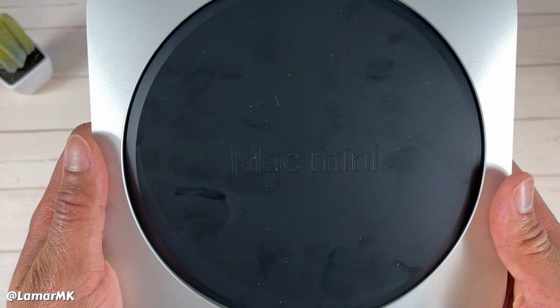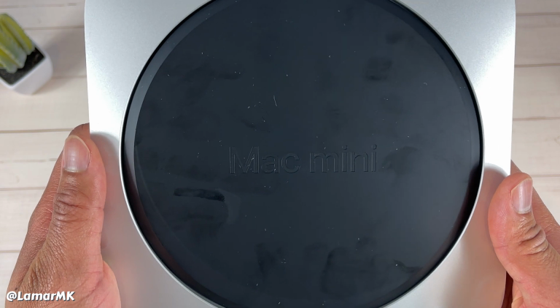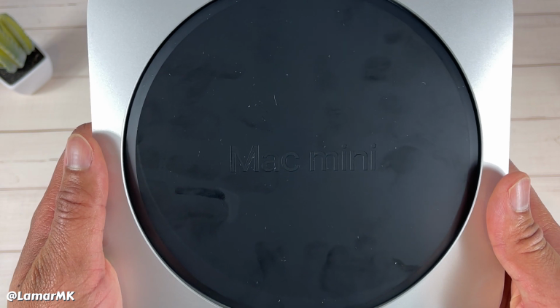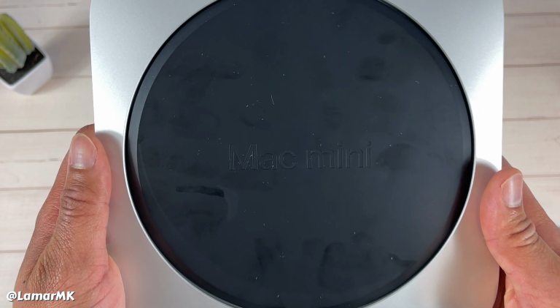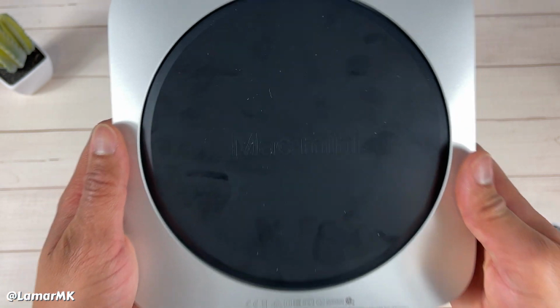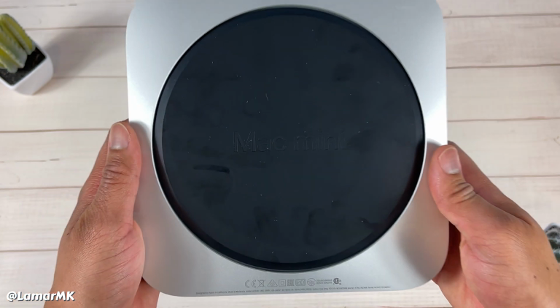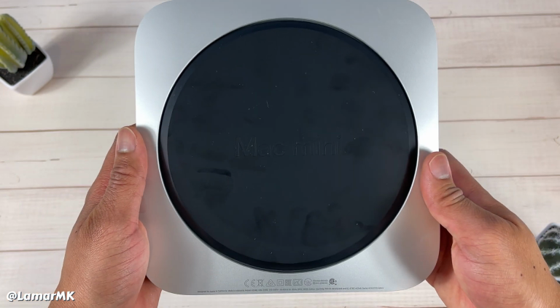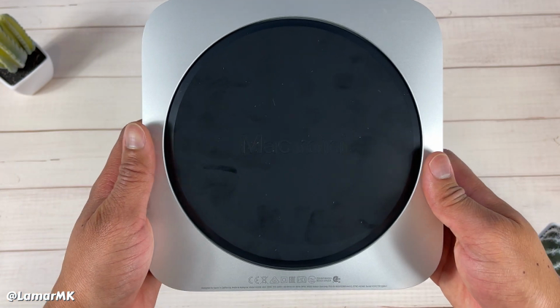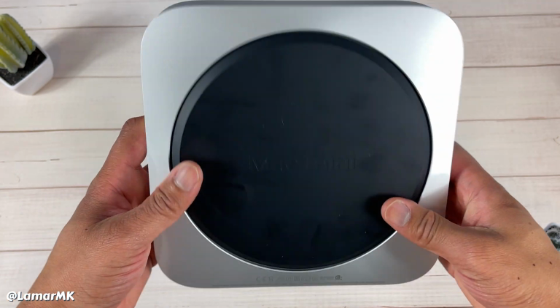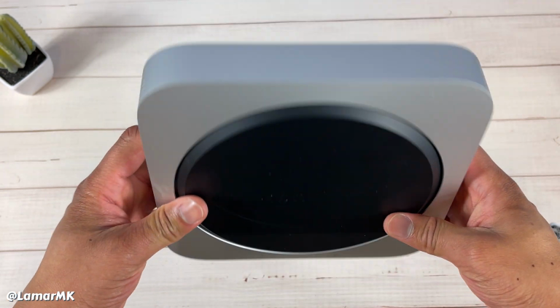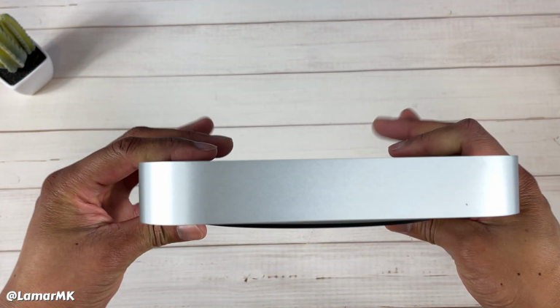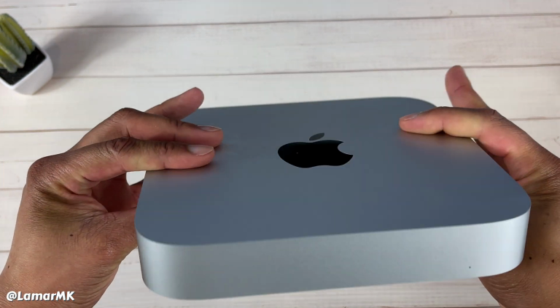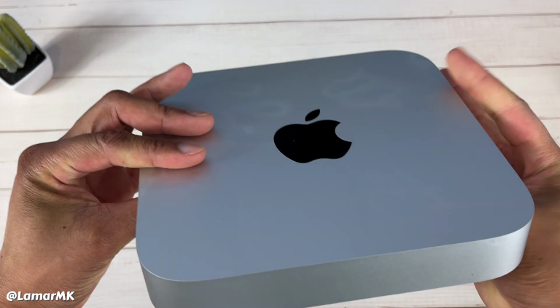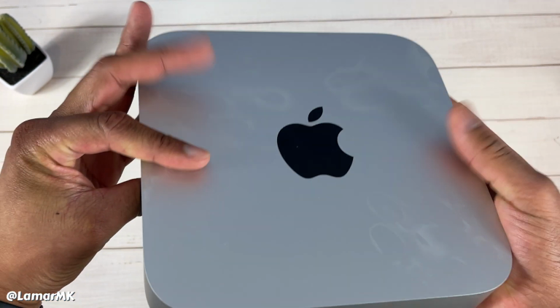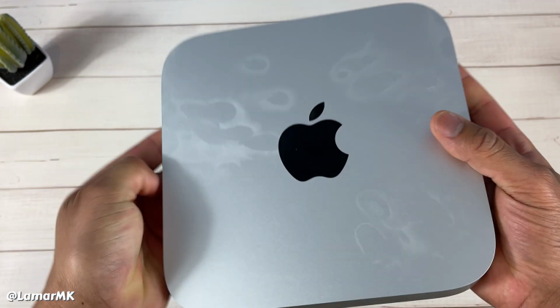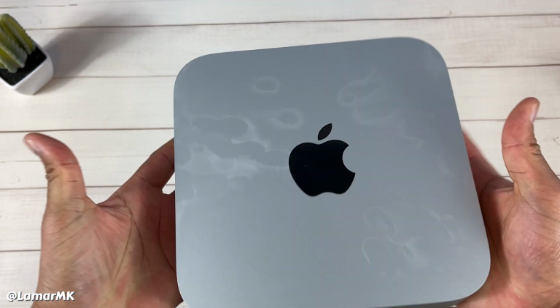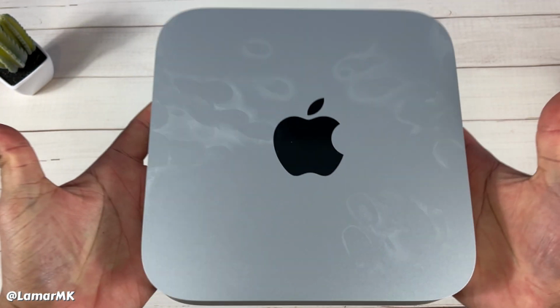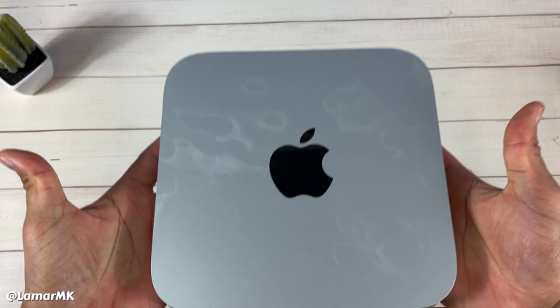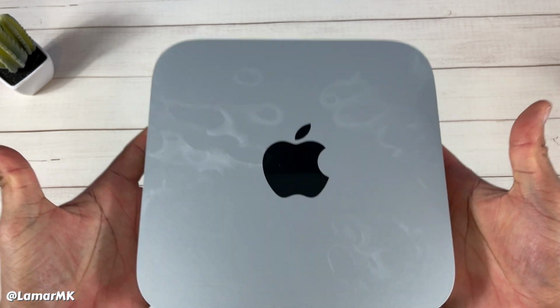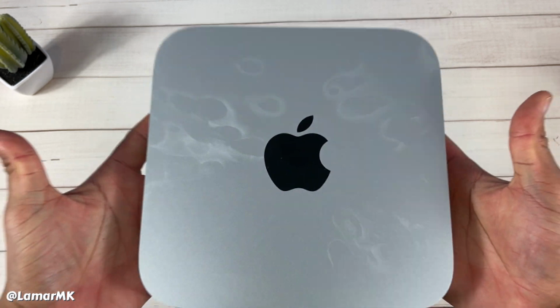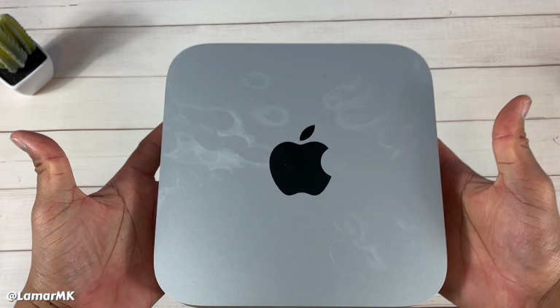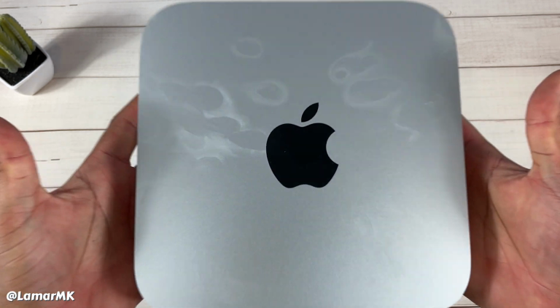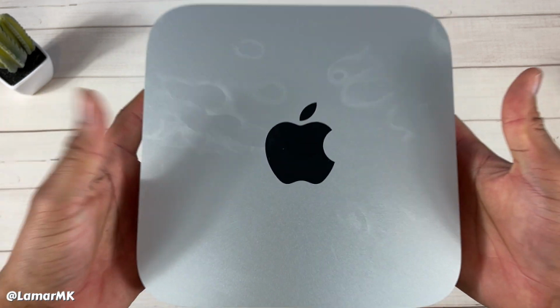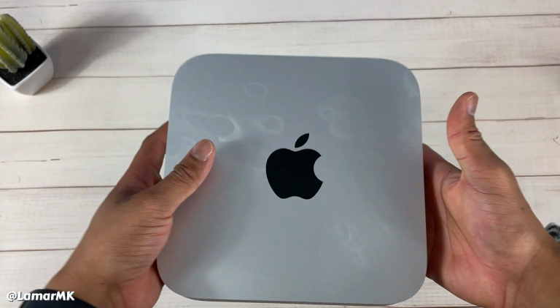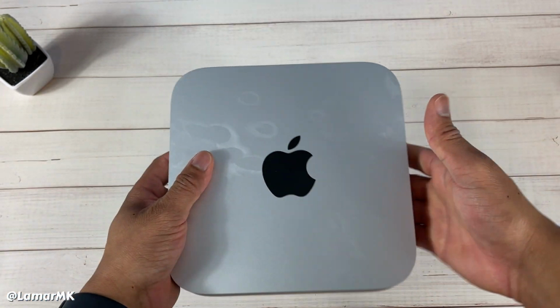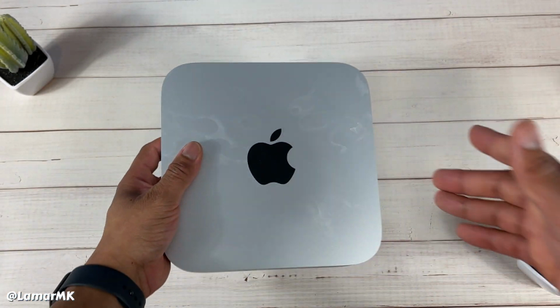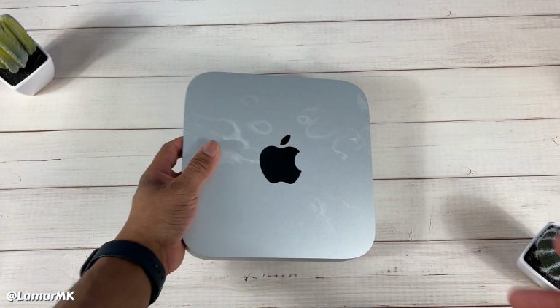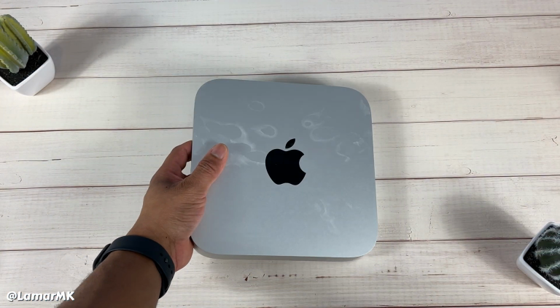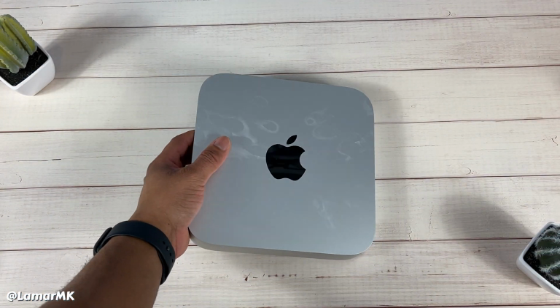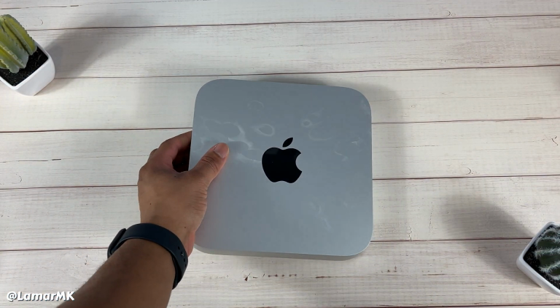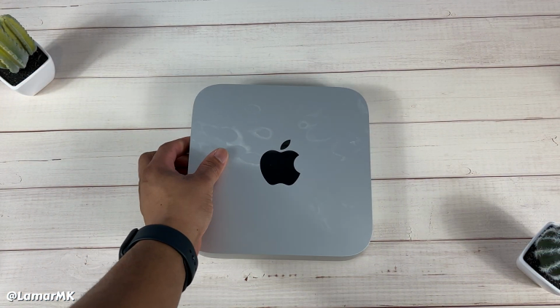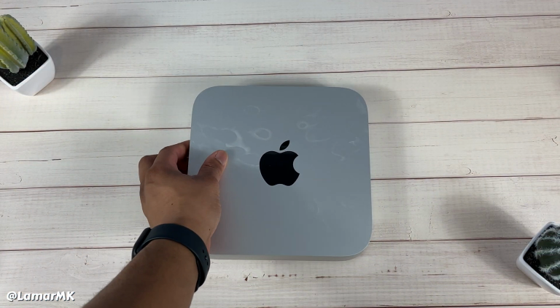I can't wait to set this thing up — I'll also be editing this video on this Mac mini. It's pretty lightweight, not too heavy.